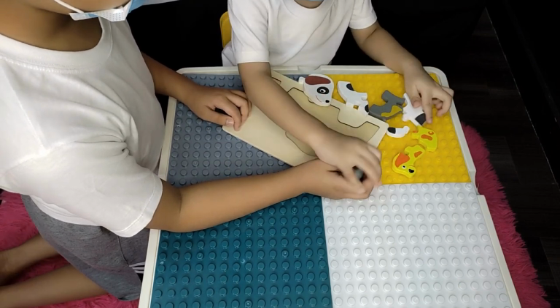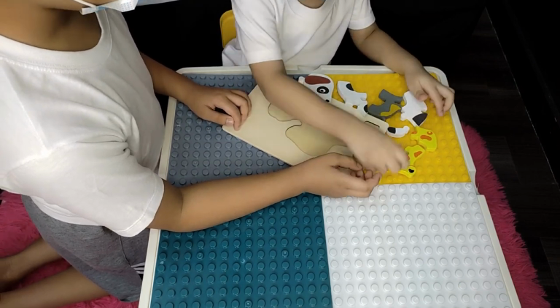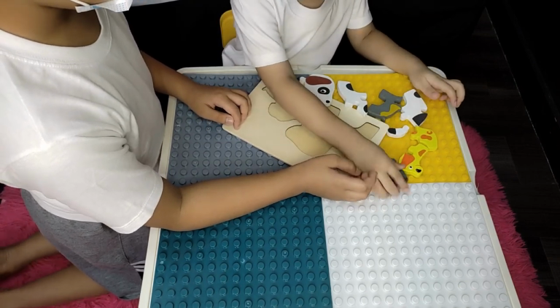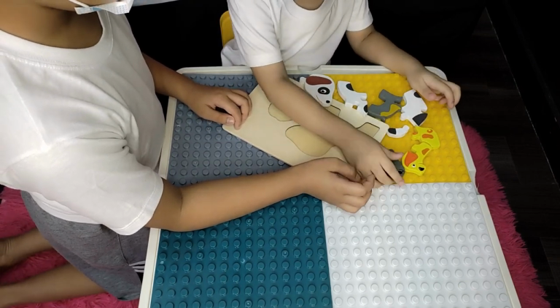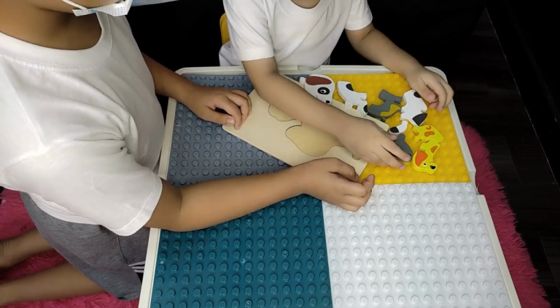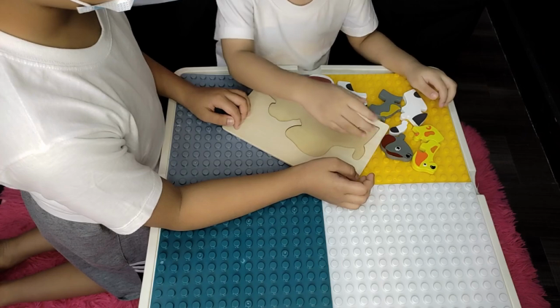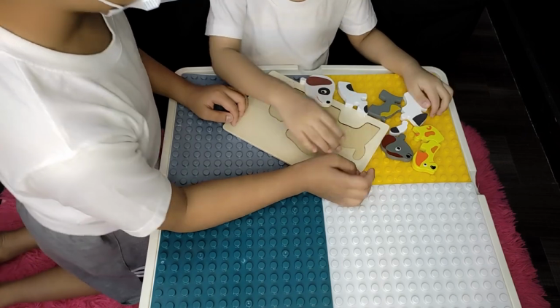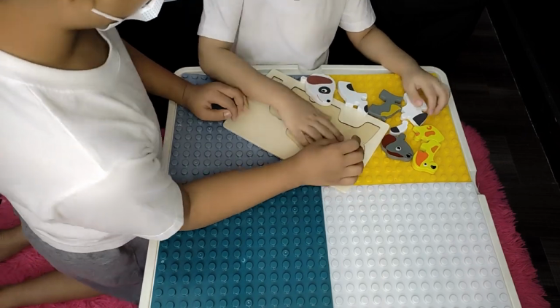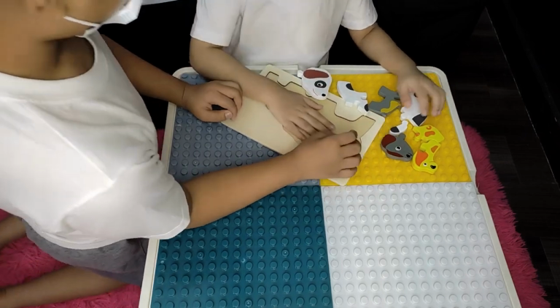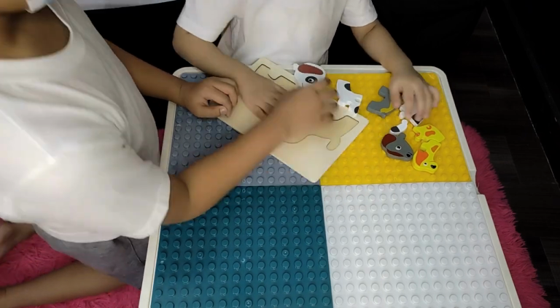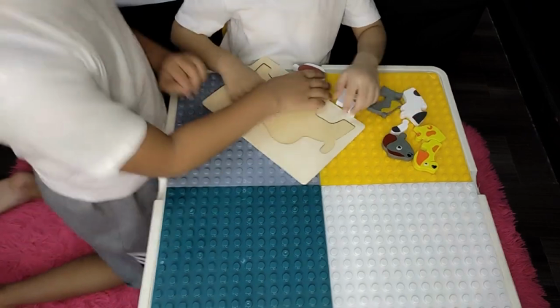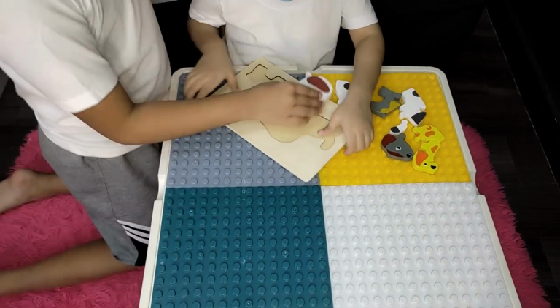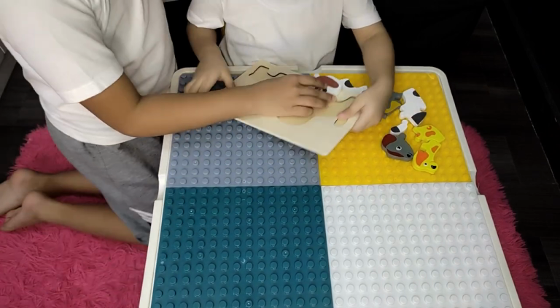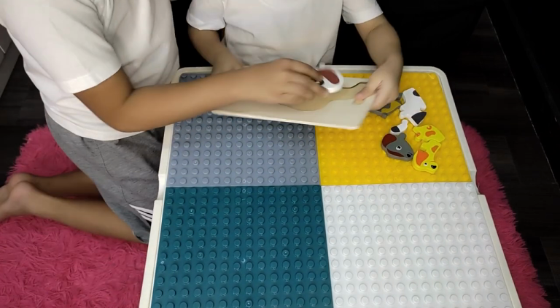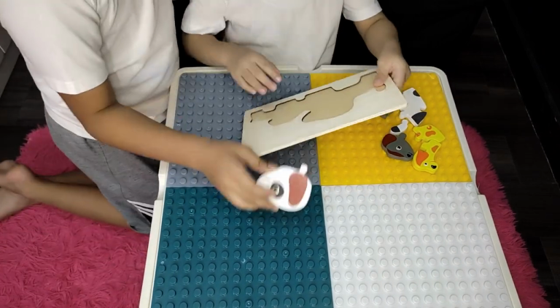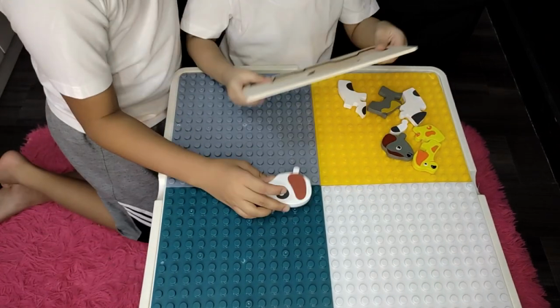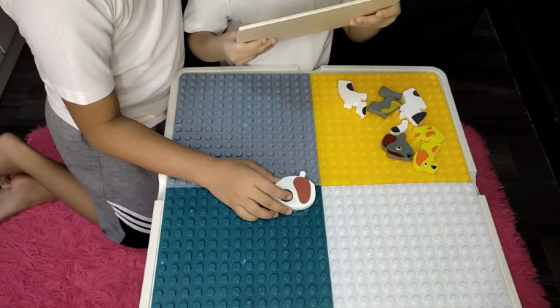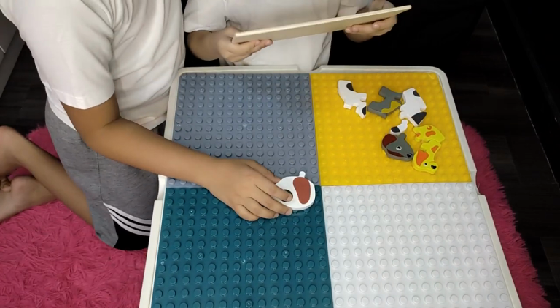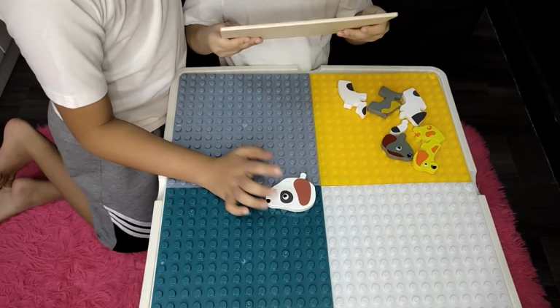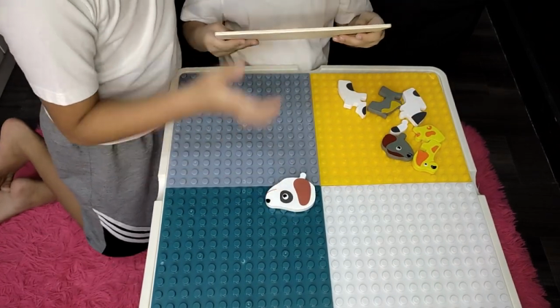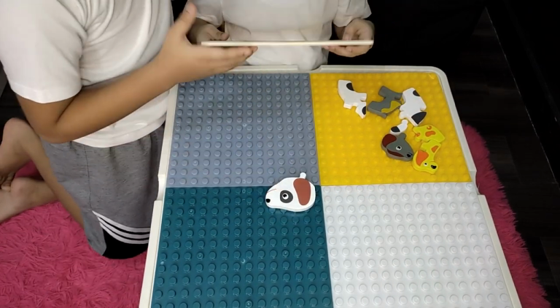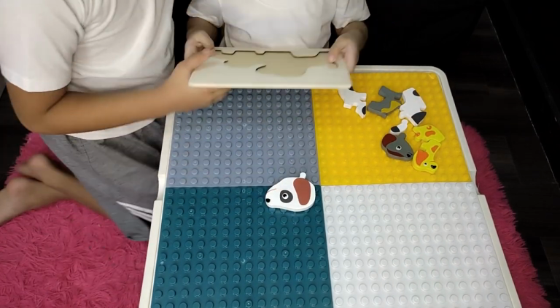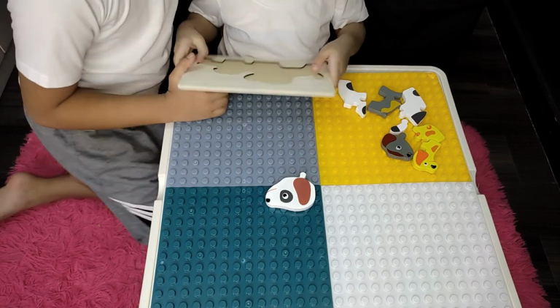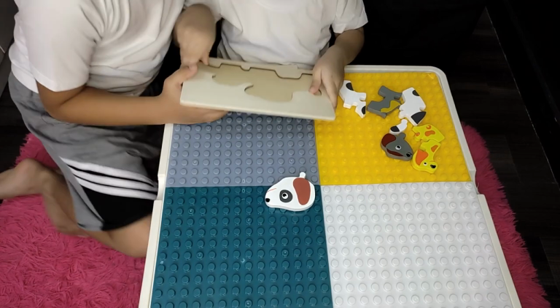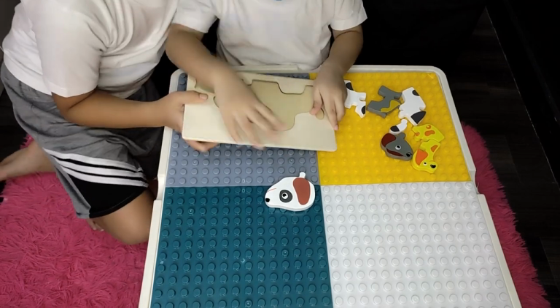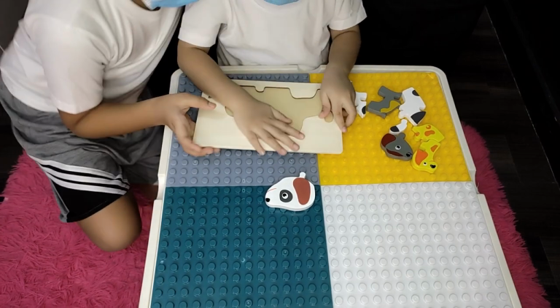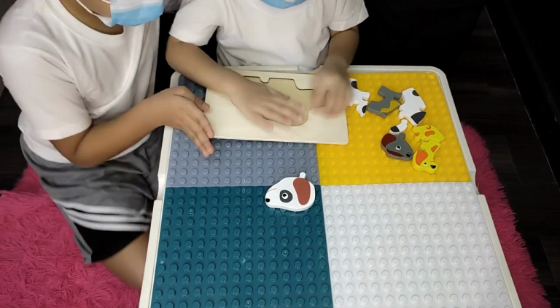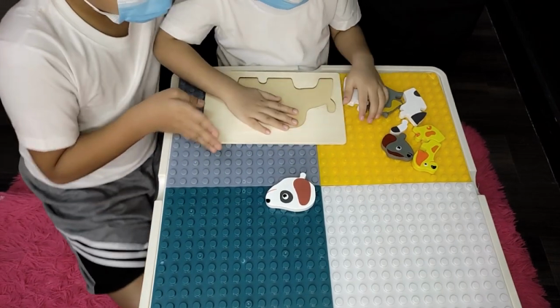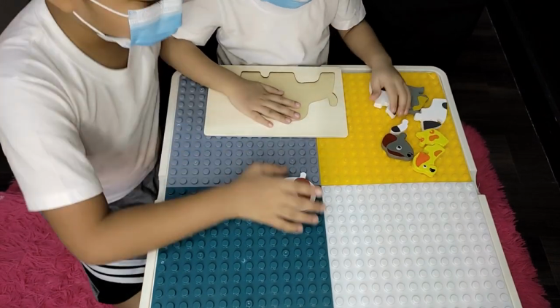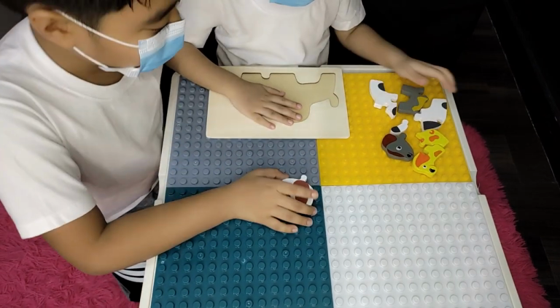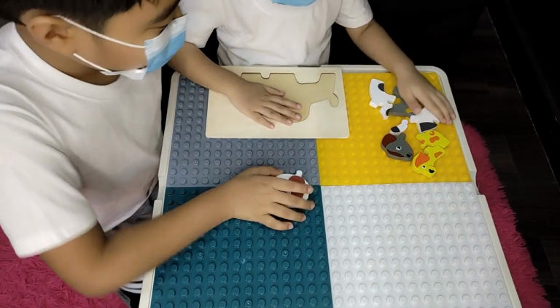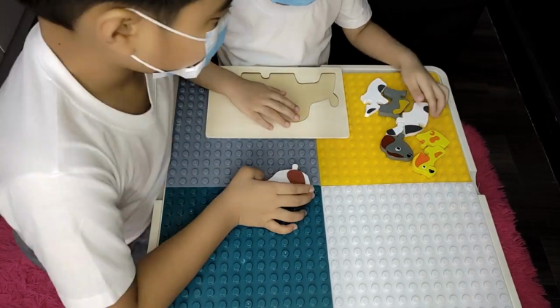Oh no! Oh no! What happened? That's a good game puzzle. Come on.